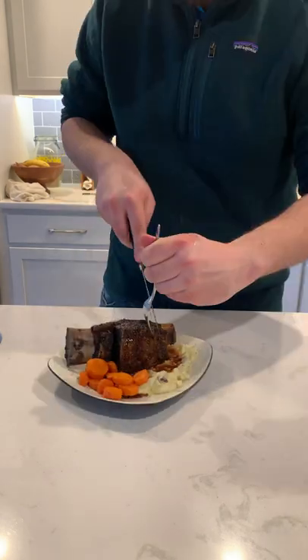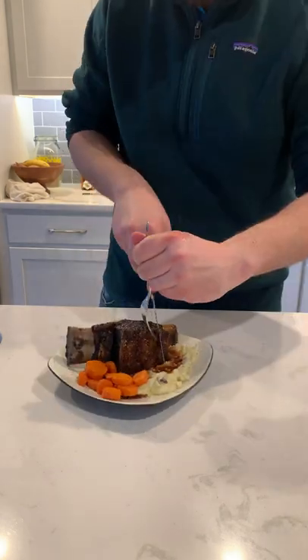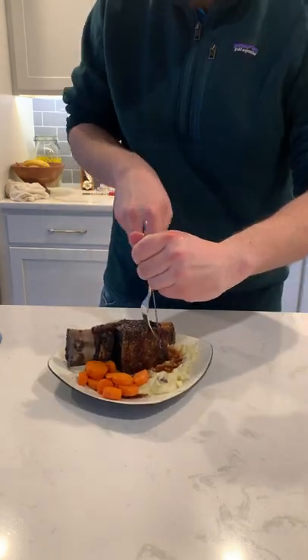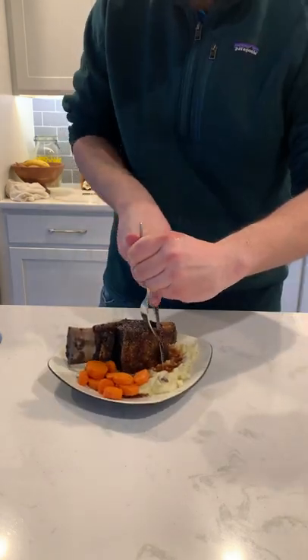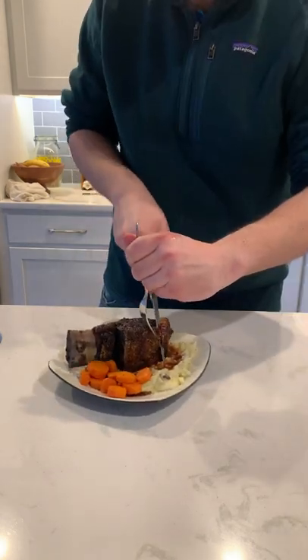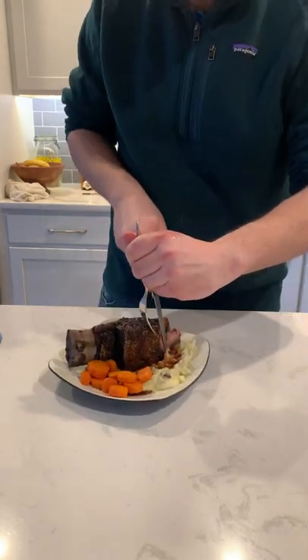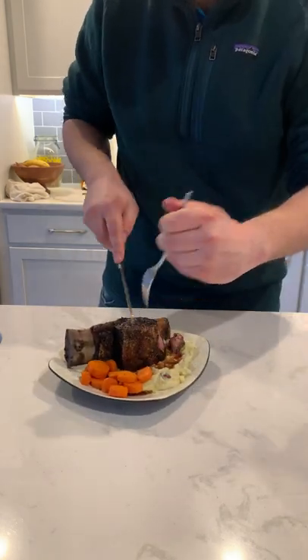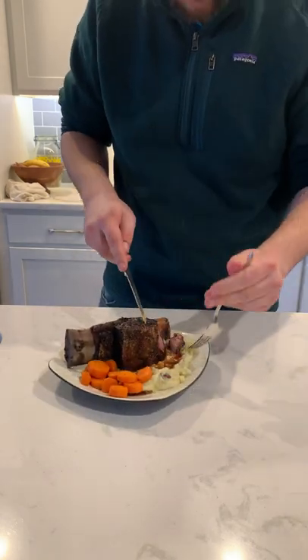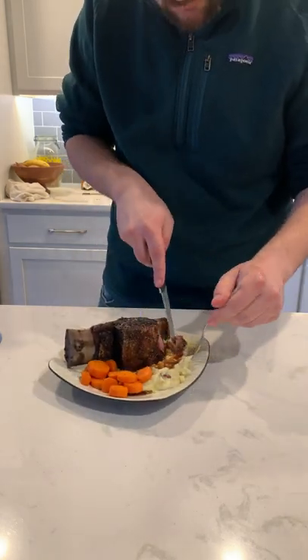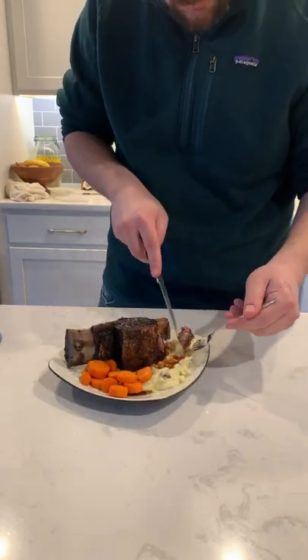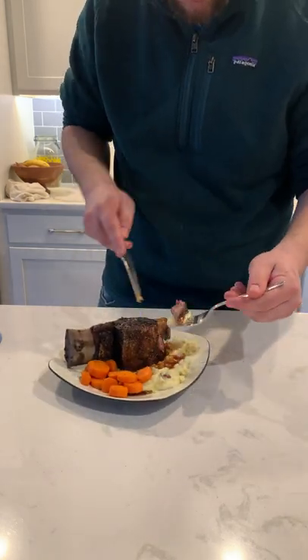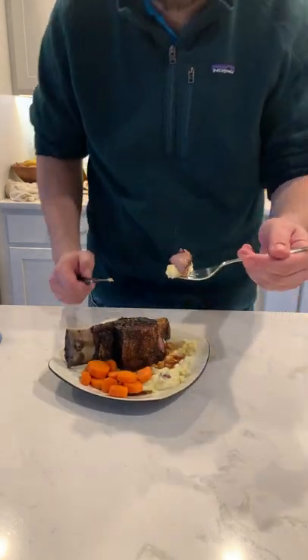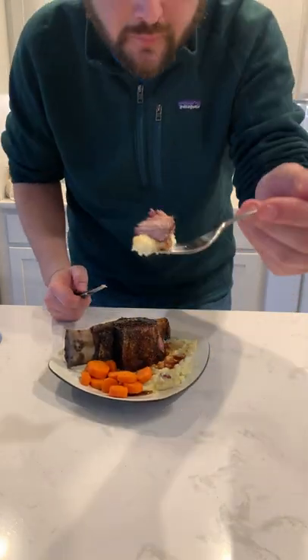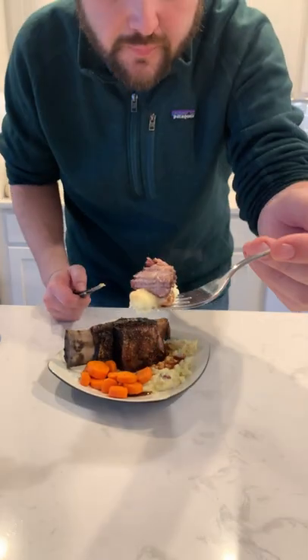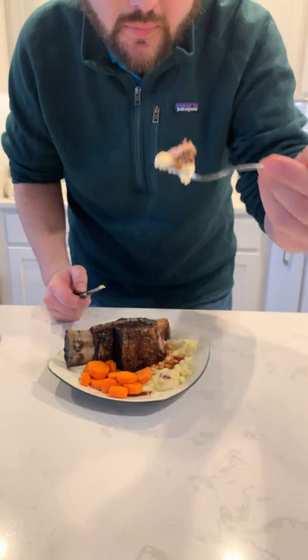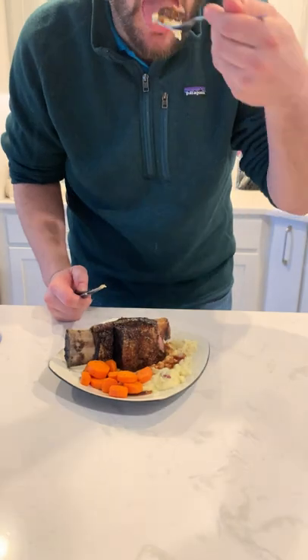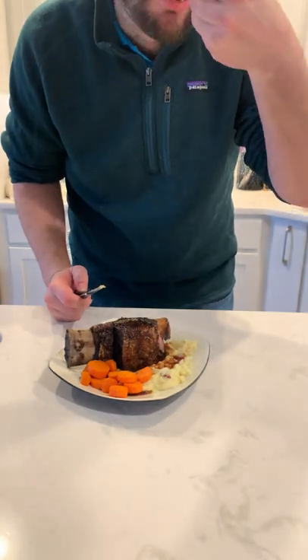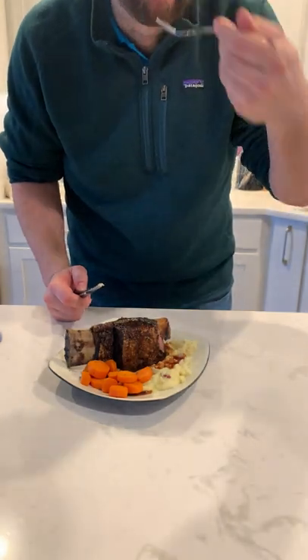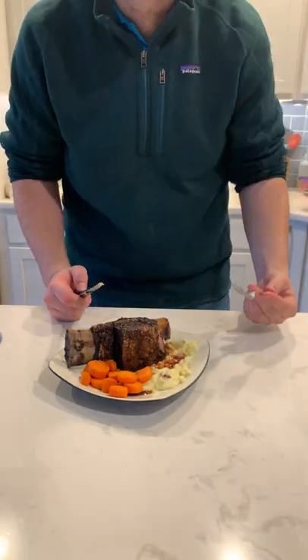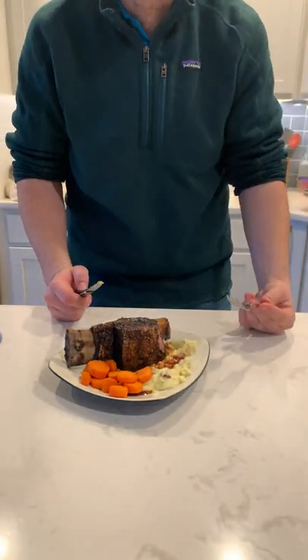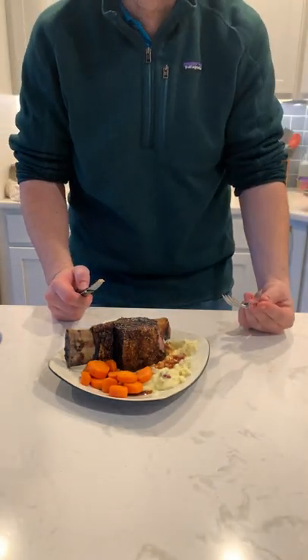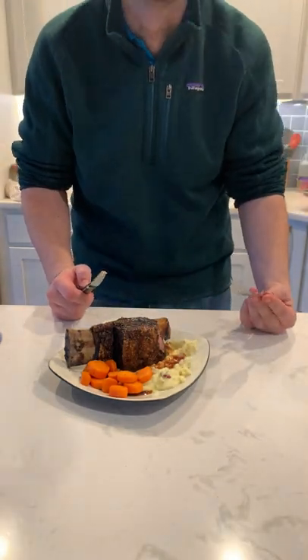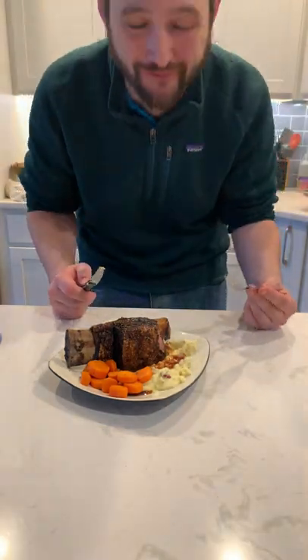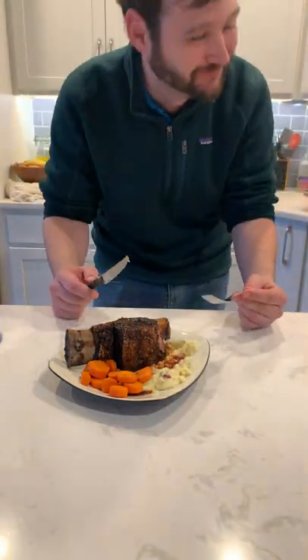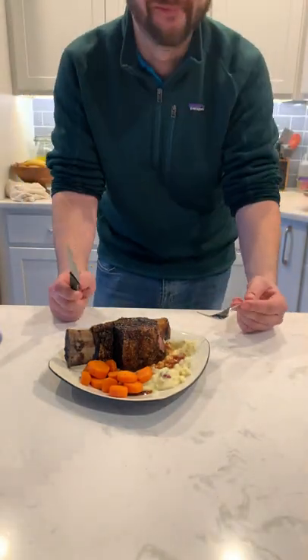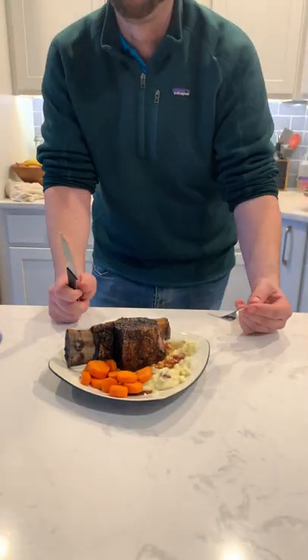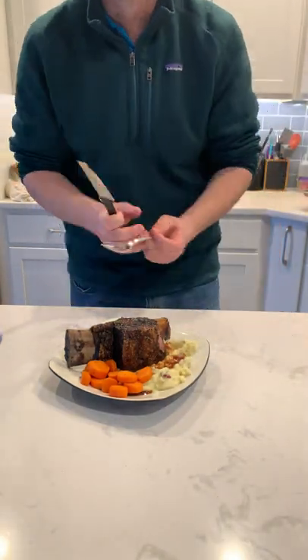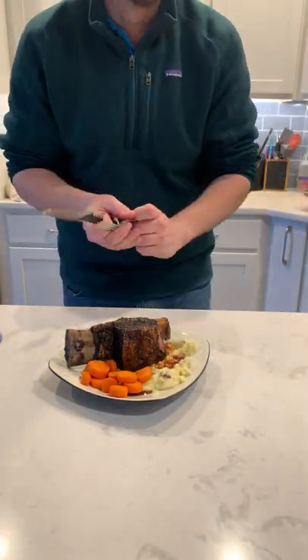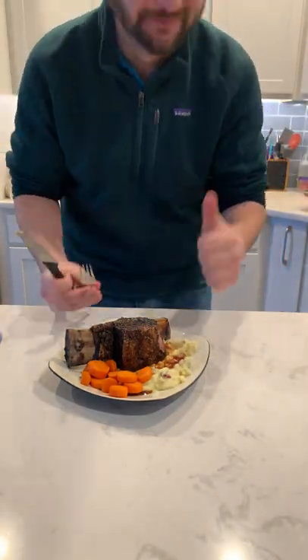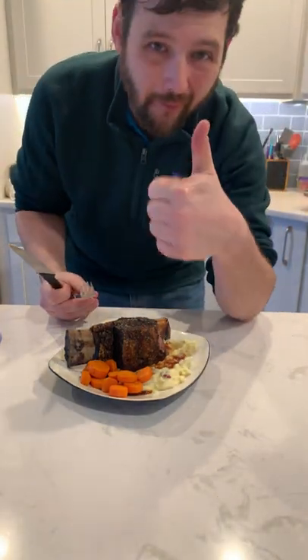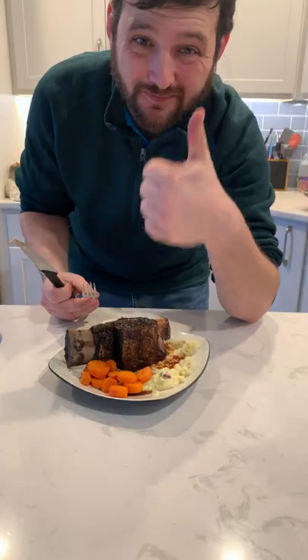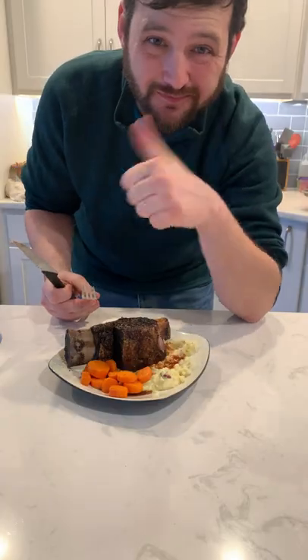Now for the taste test. Get a bite — of course we gotta get some of those potatoes and gravy. So beefy, so yummy. Dino ribs.